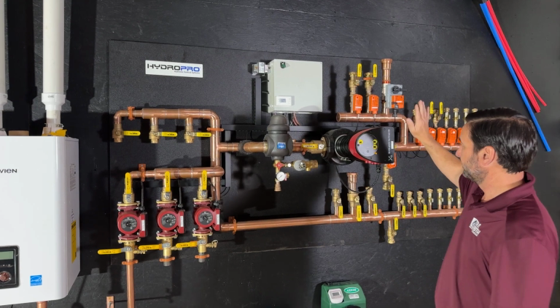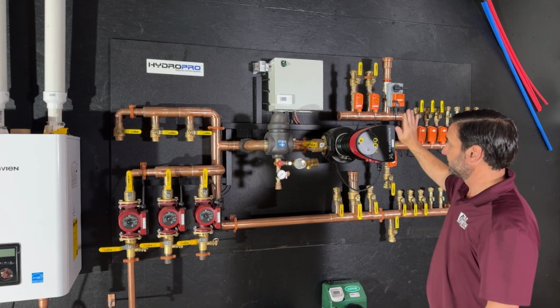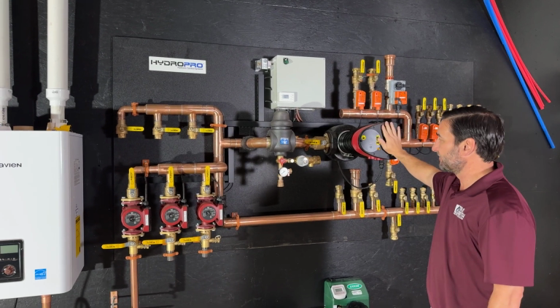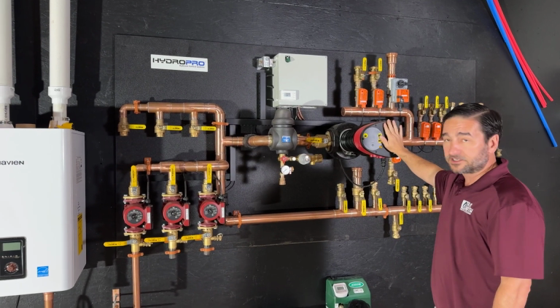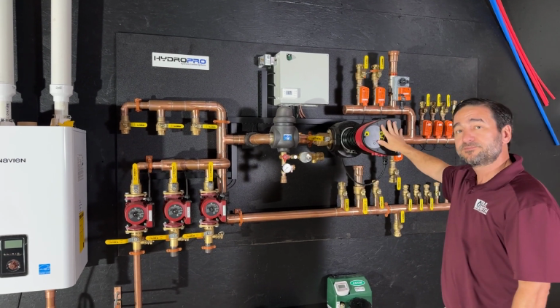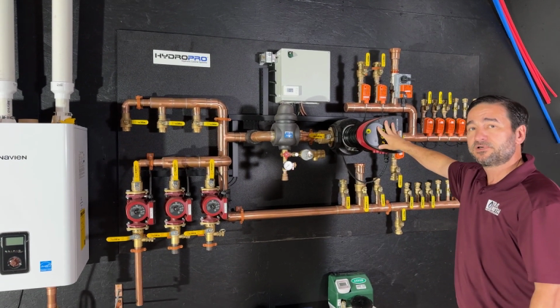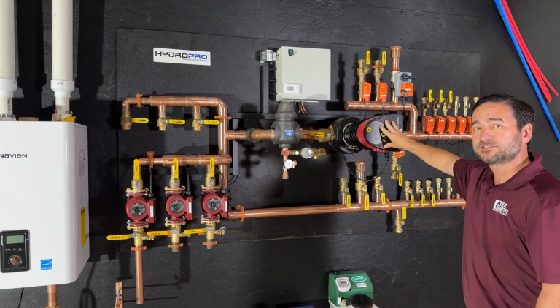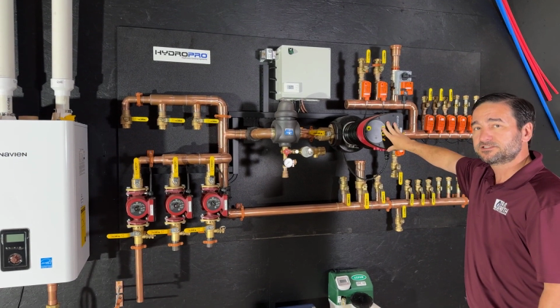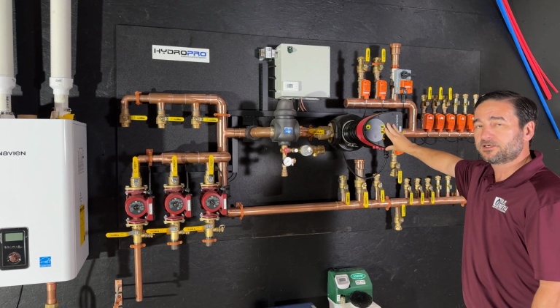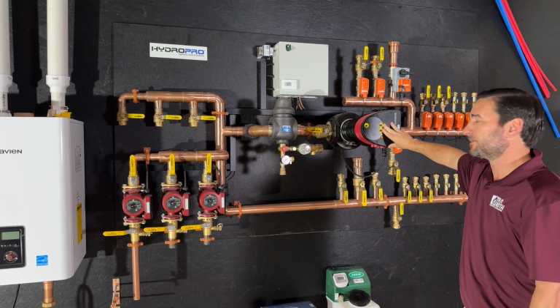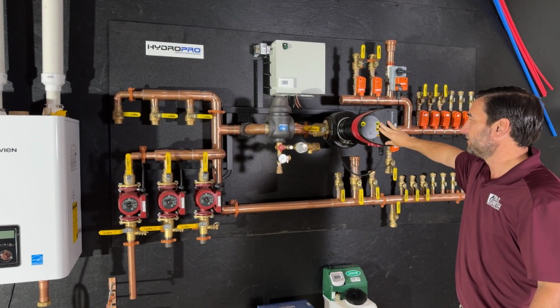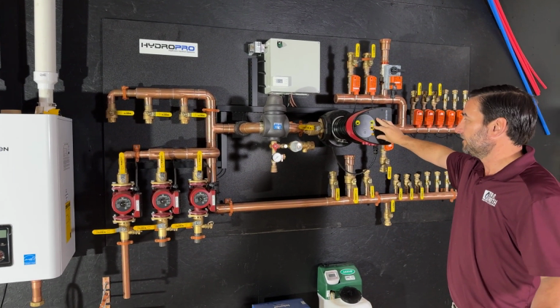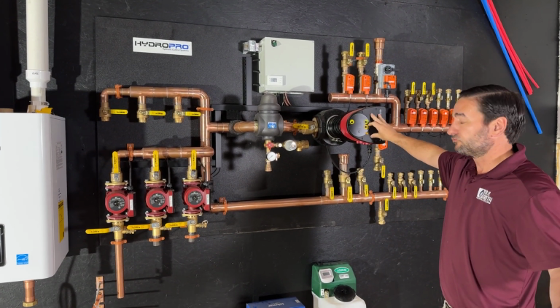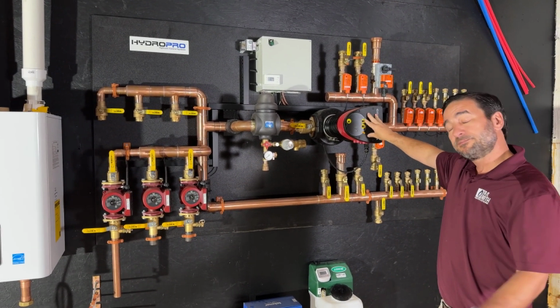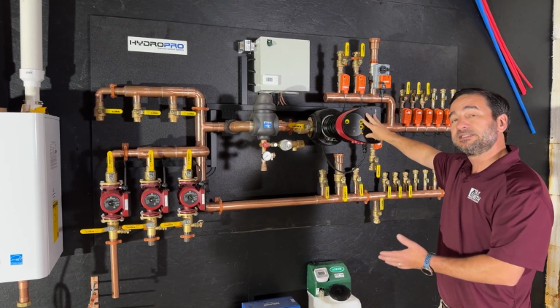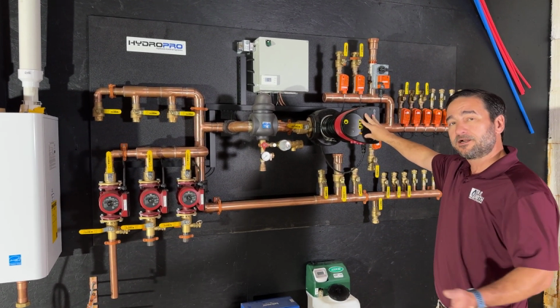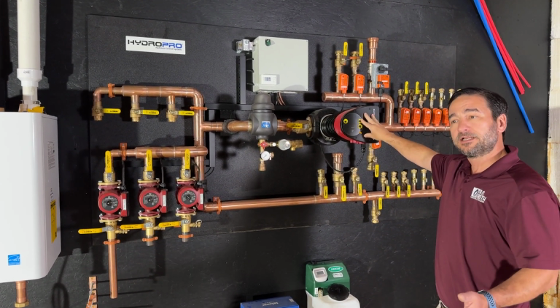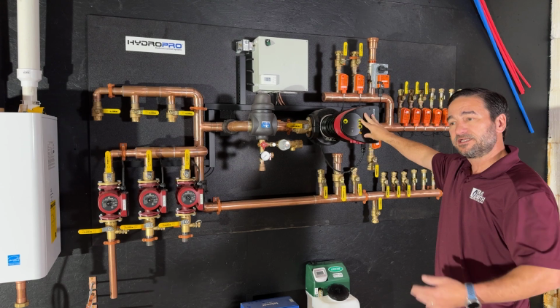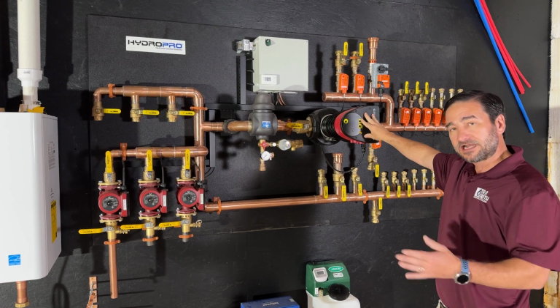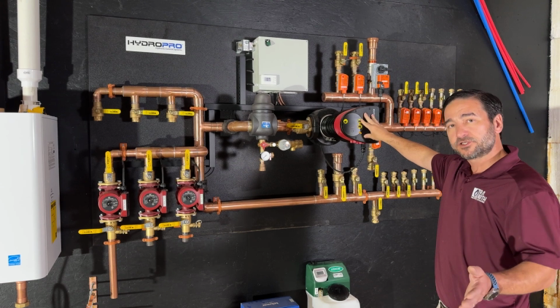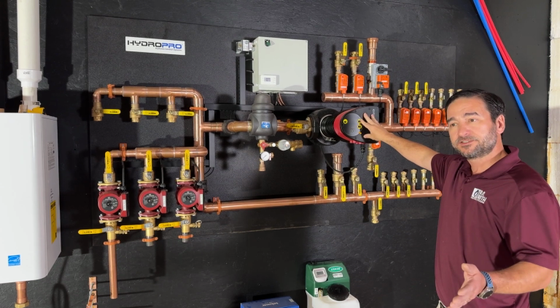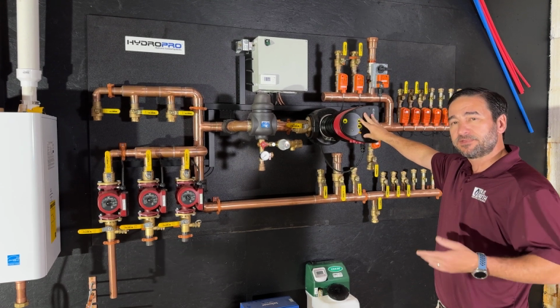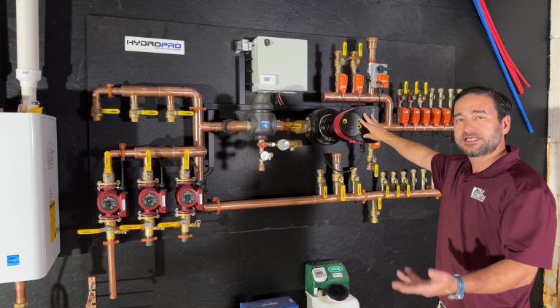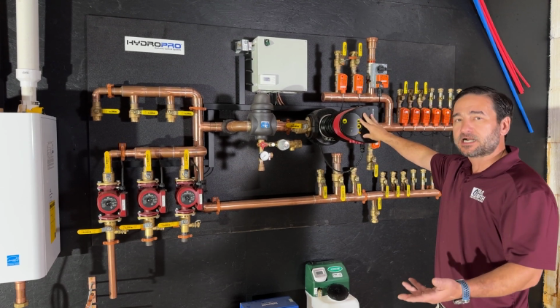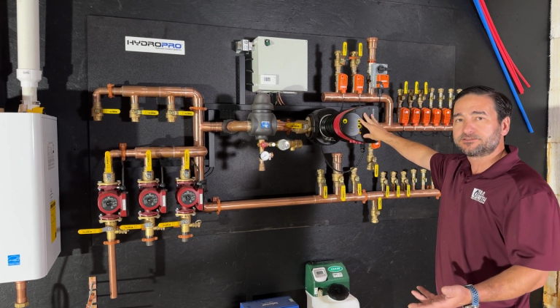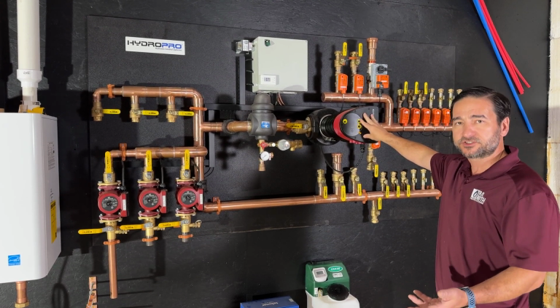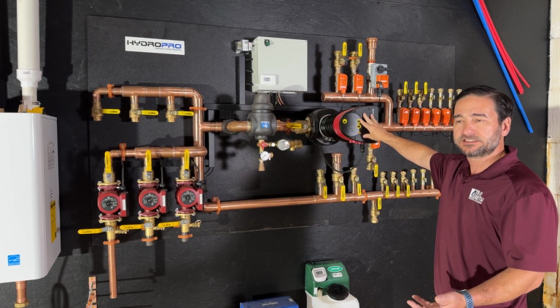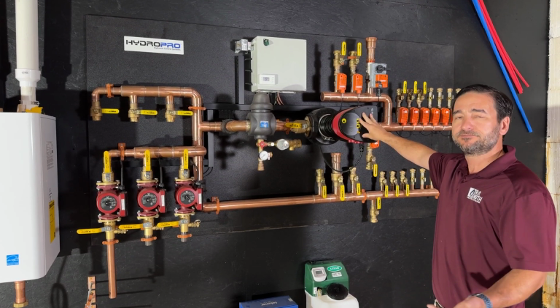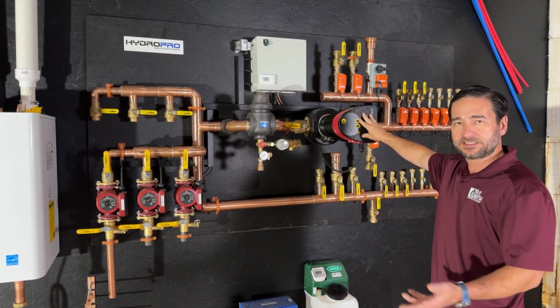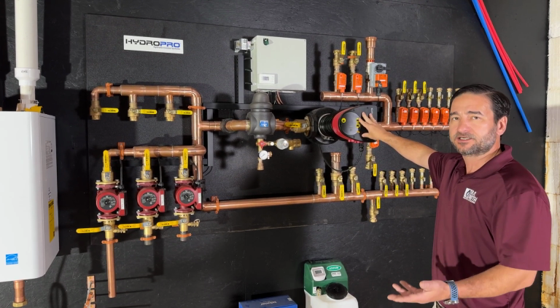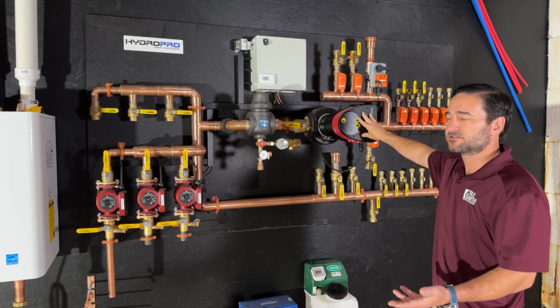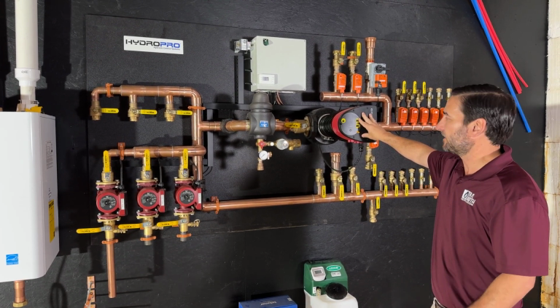This is a big variable speed pump. This pump will ramp up and down as valves open to maintain a constant pressure in the system and maintain a constant flow.